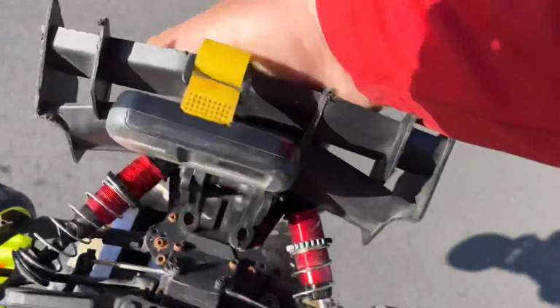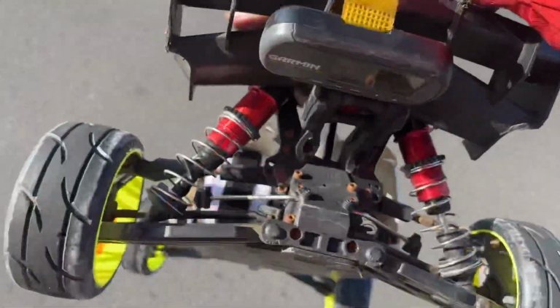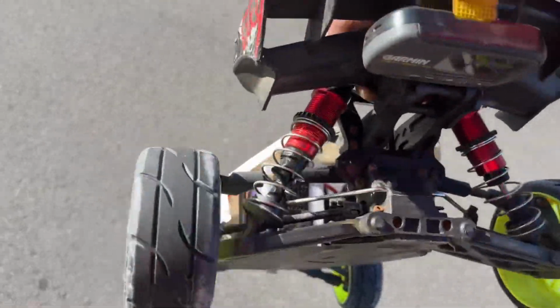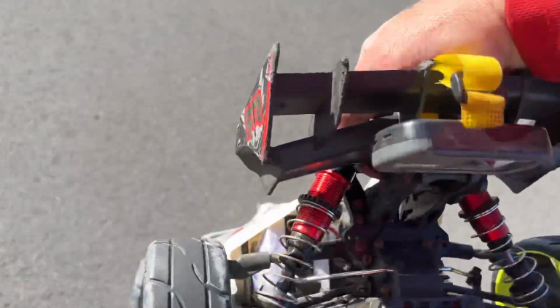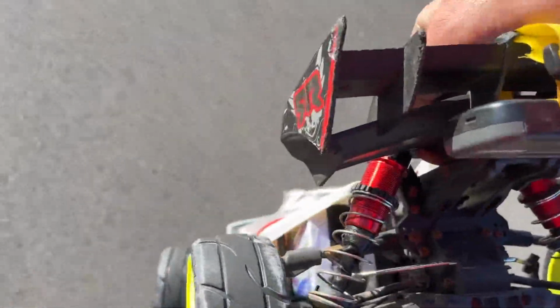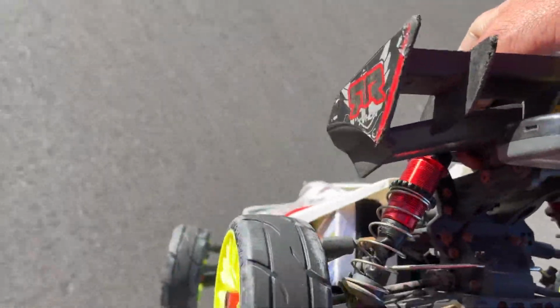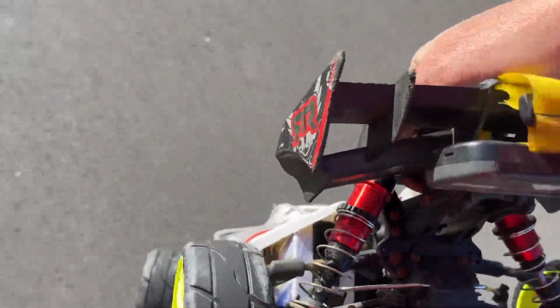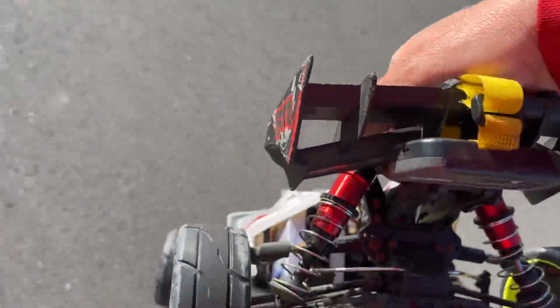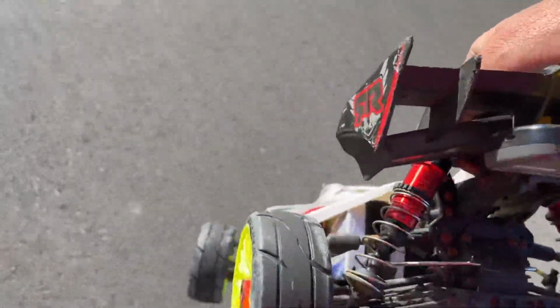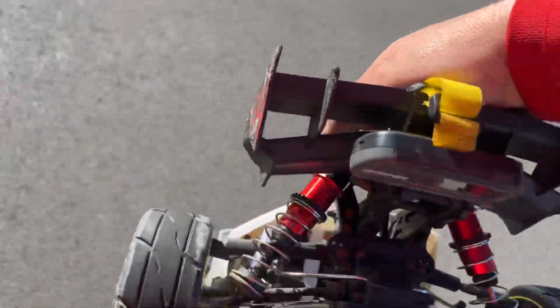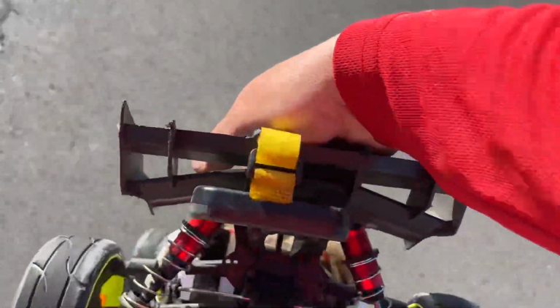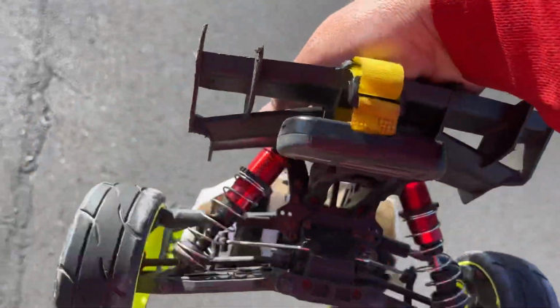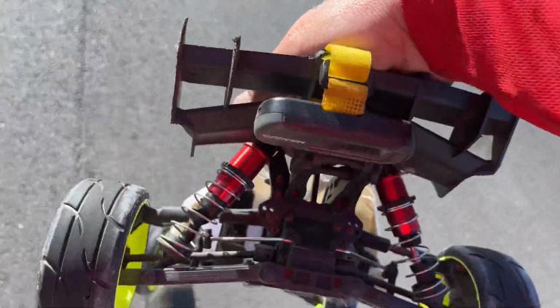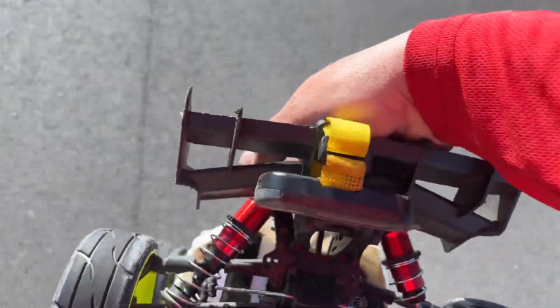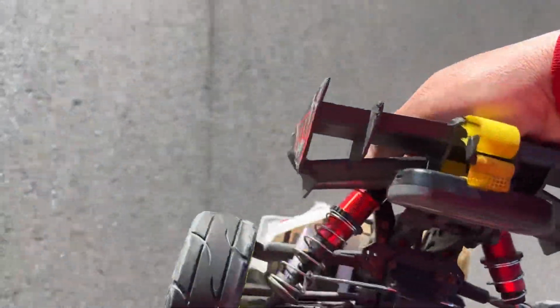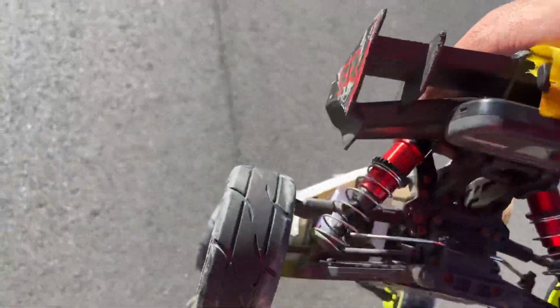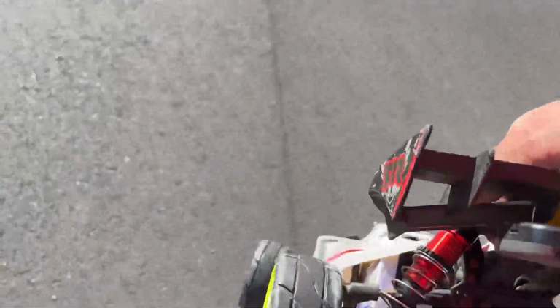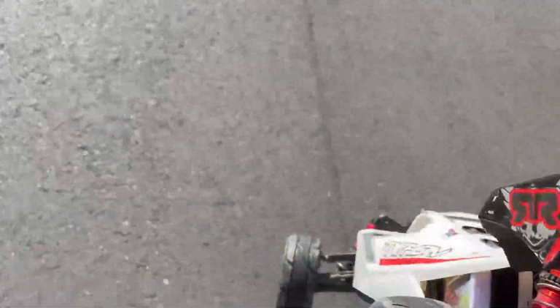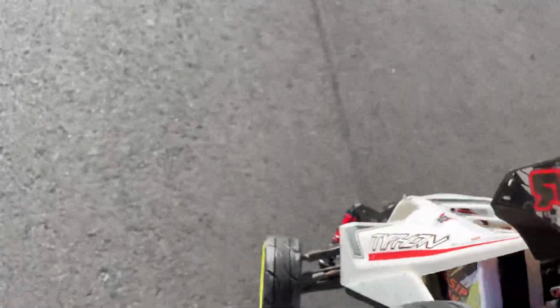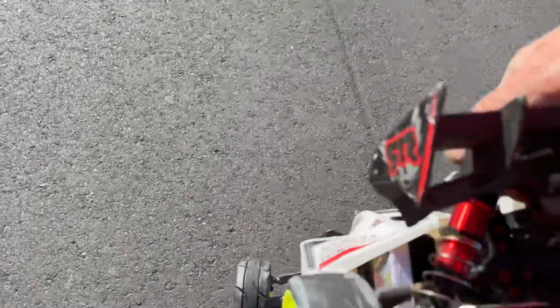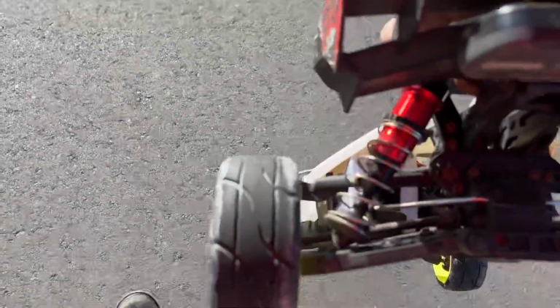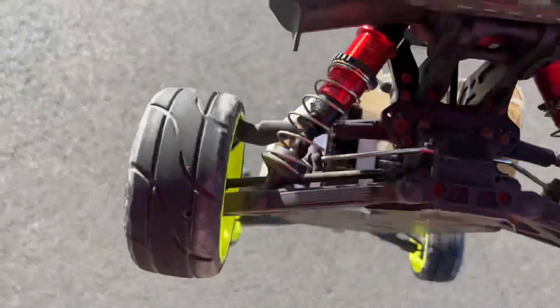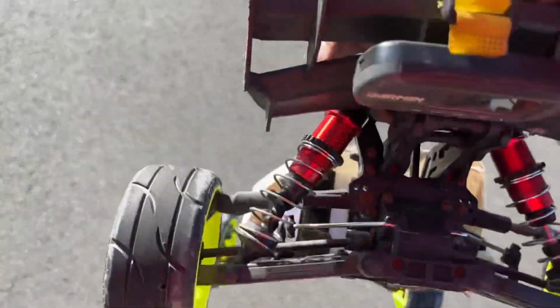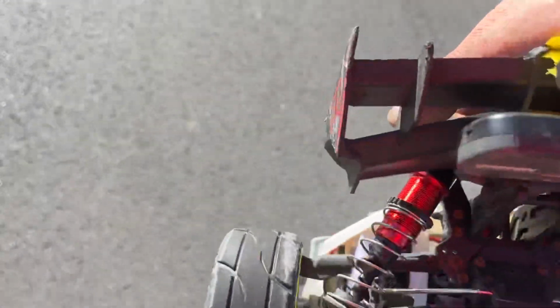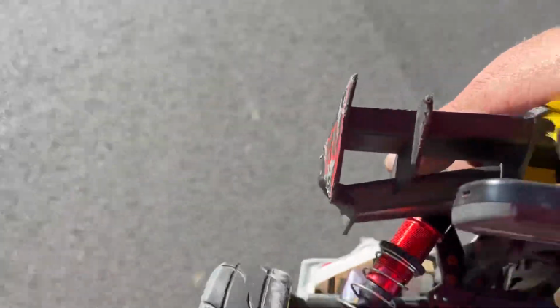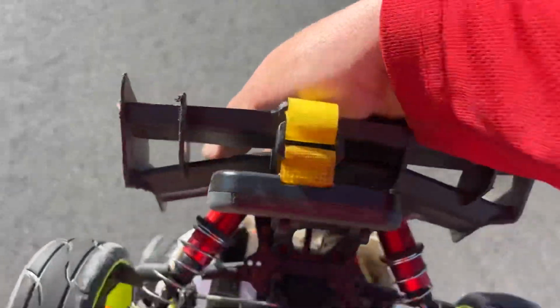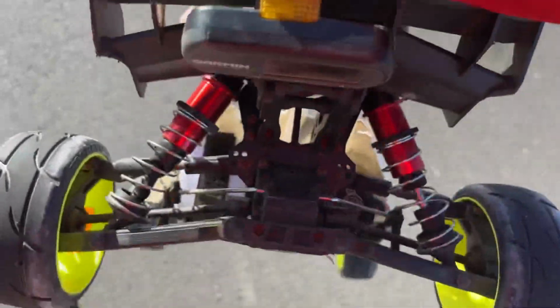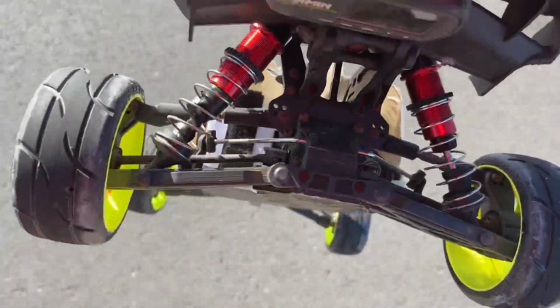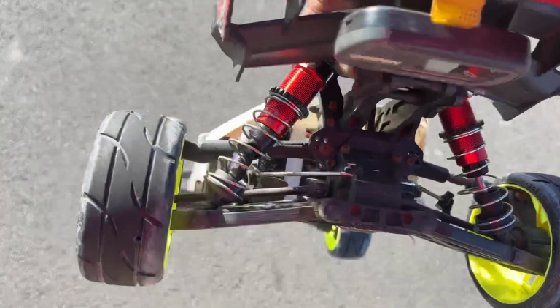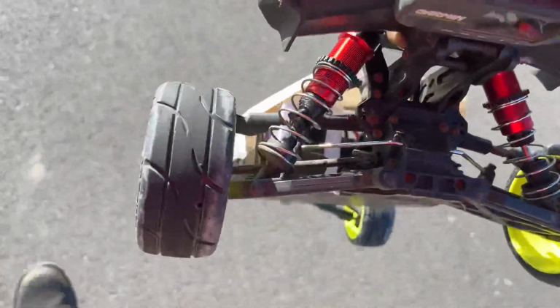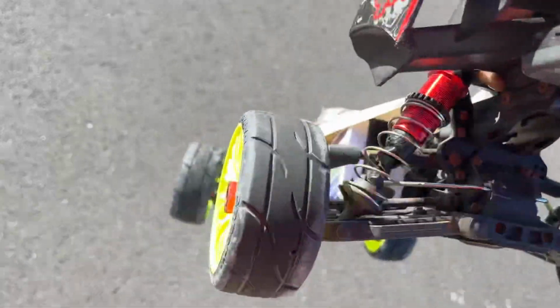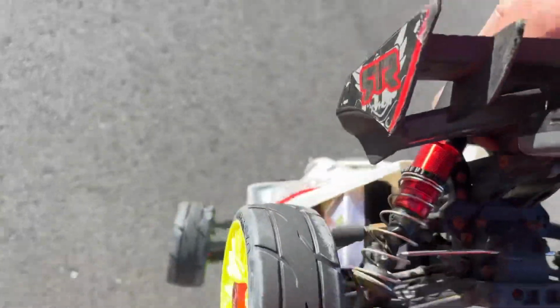Got the CNHL 6S speed pack in here. Brand new GRPs, guys. That's the first run on these GRPs — brand spanking new.